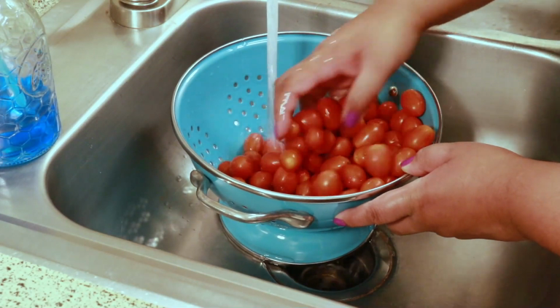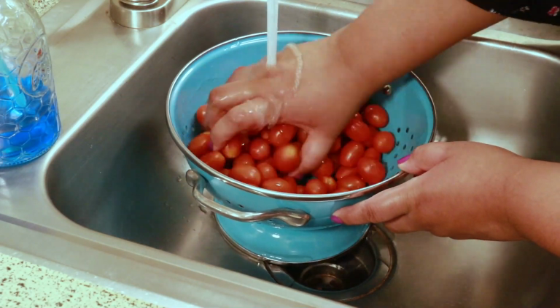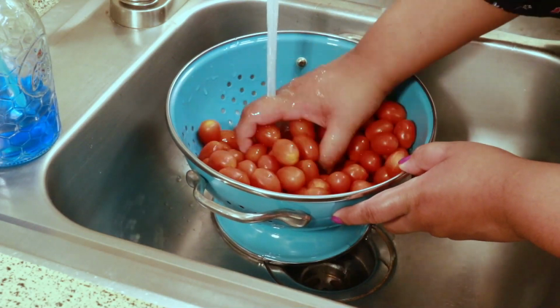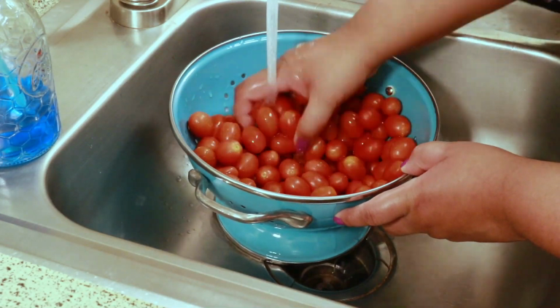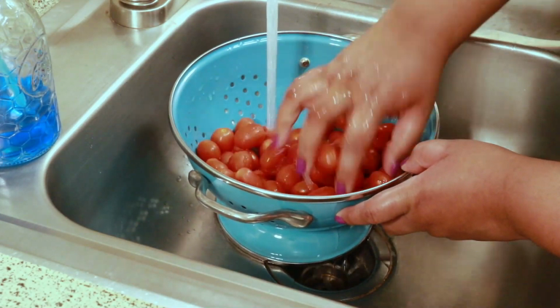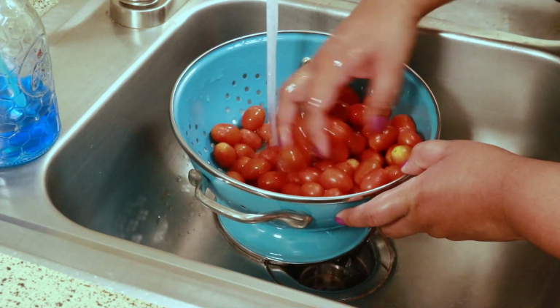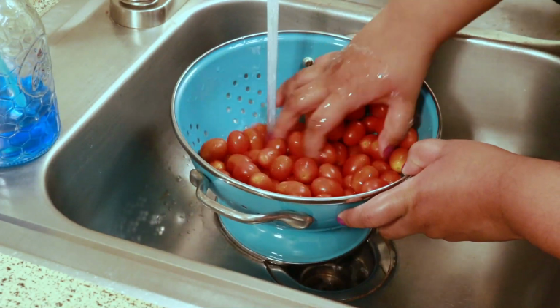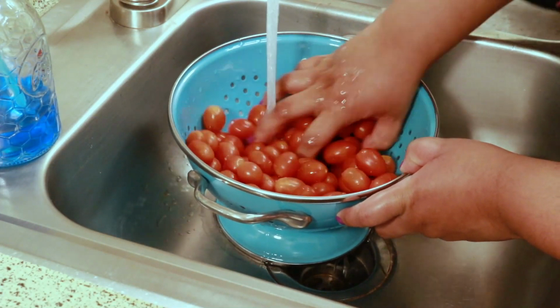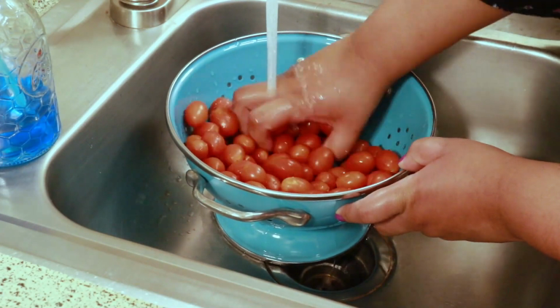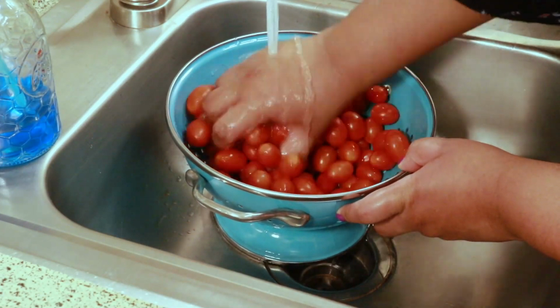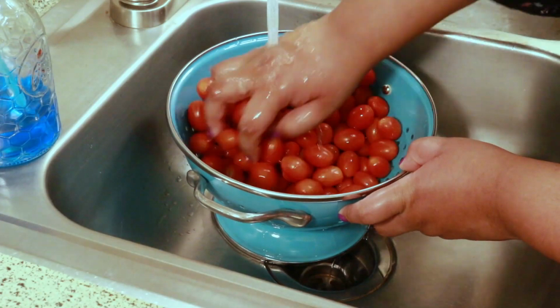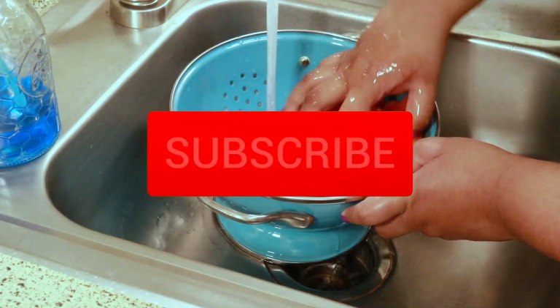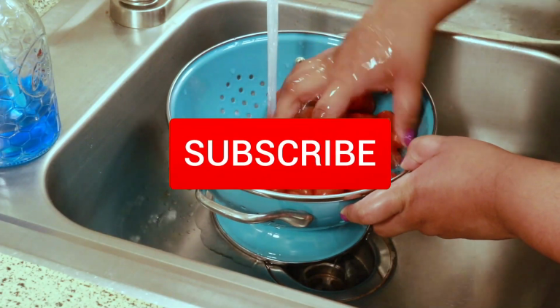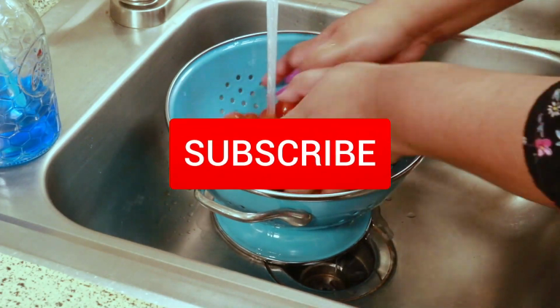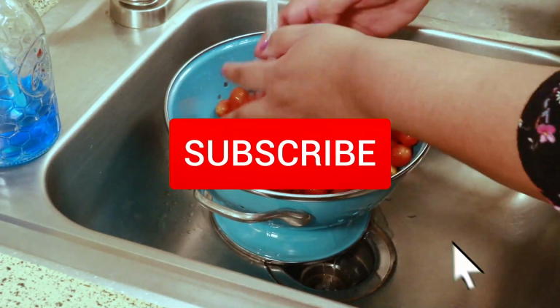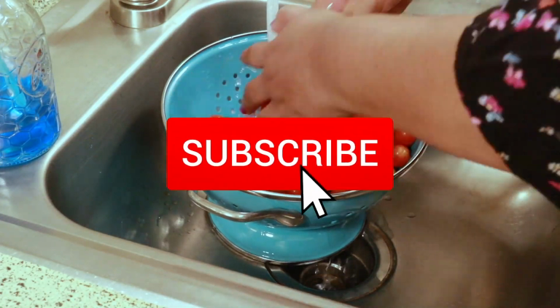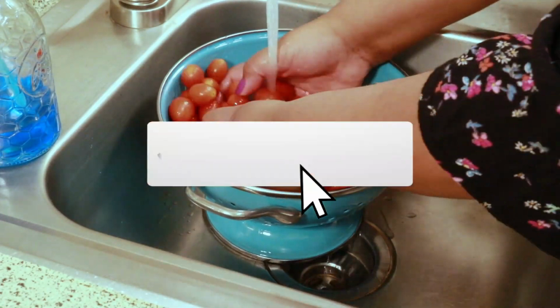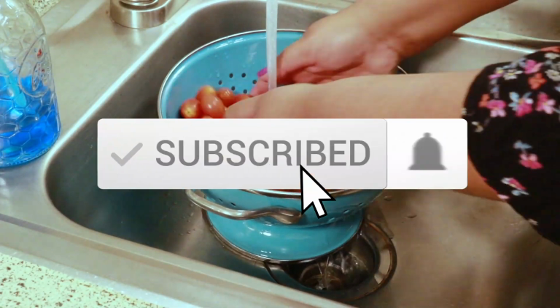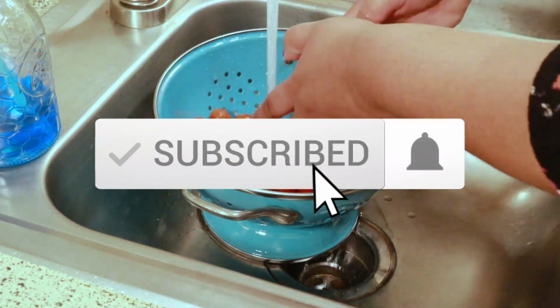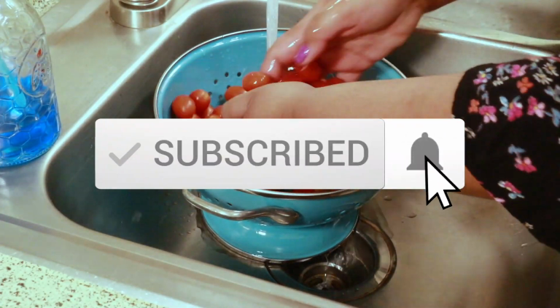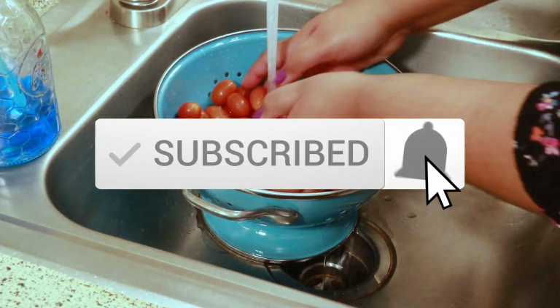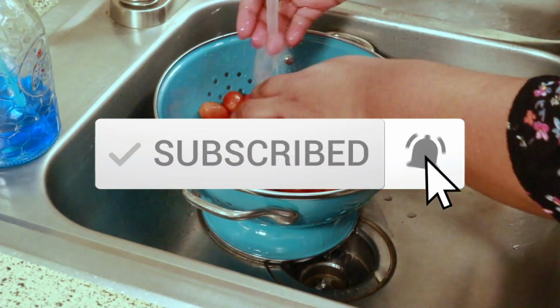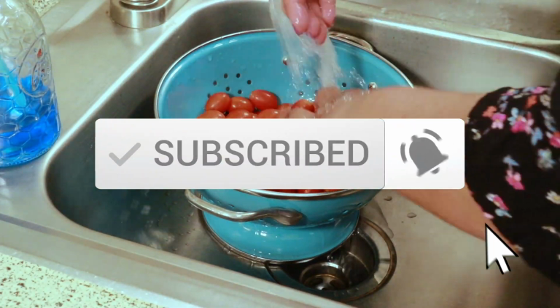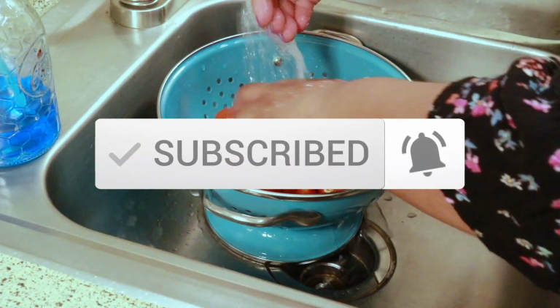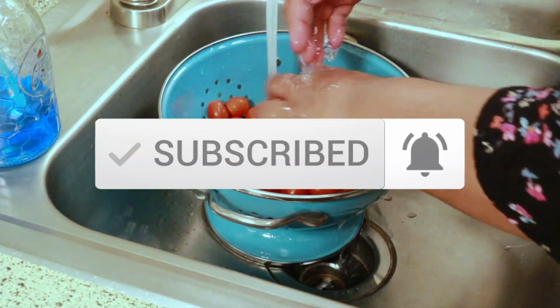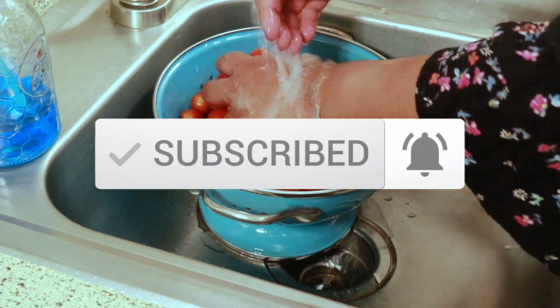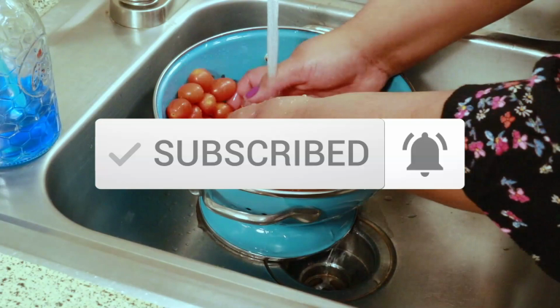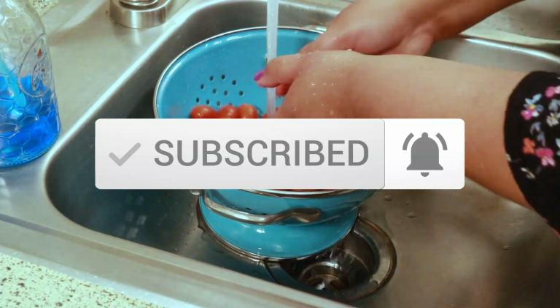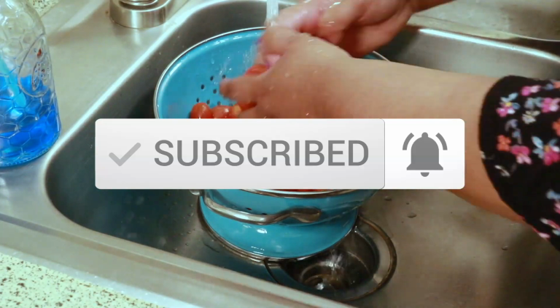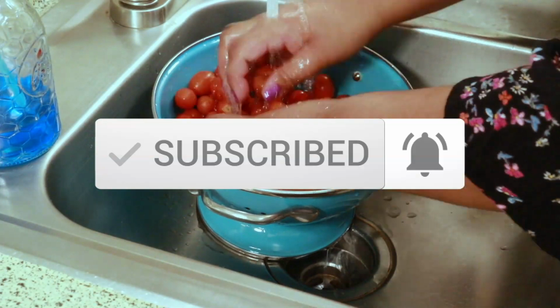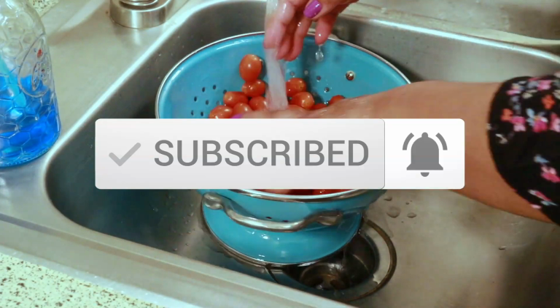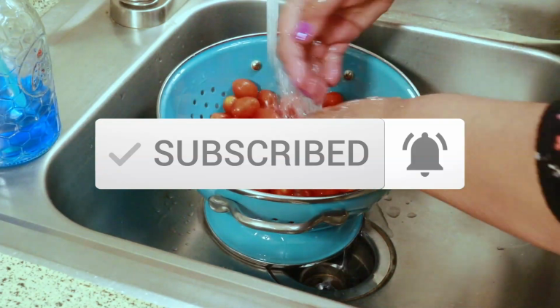Before I get started, if you haven't subscribed to my channel yet I'd be glad to have you. Be sure to click the notification bell so you know when I upload new videos.